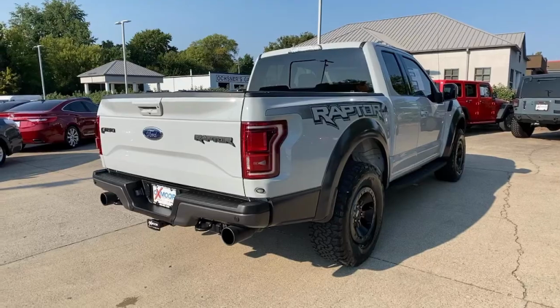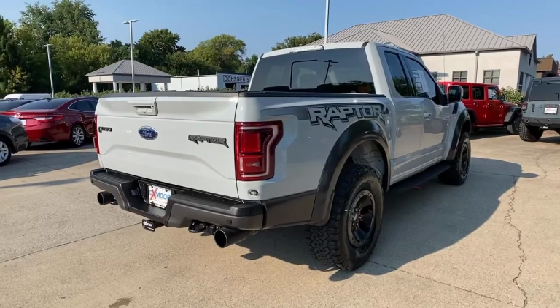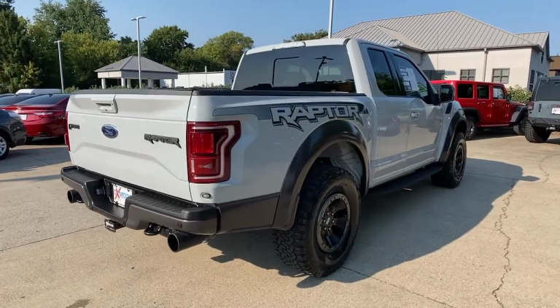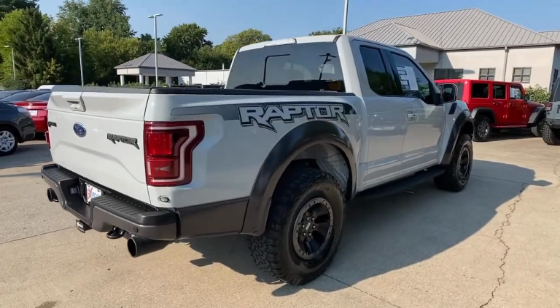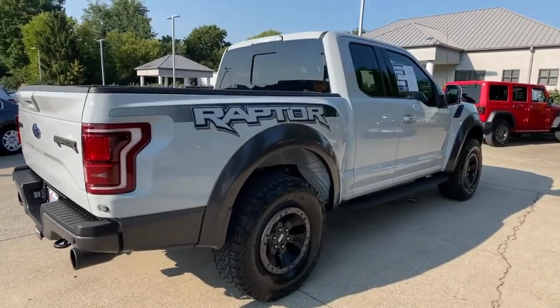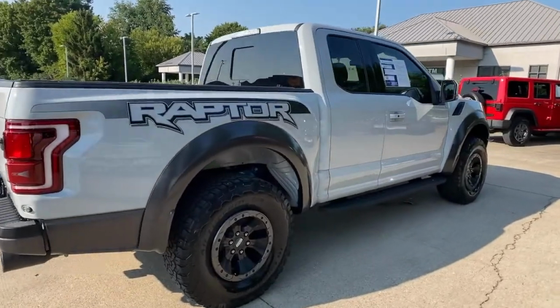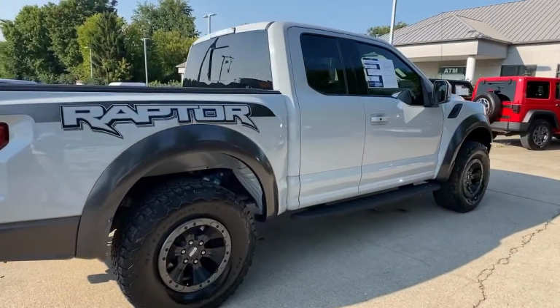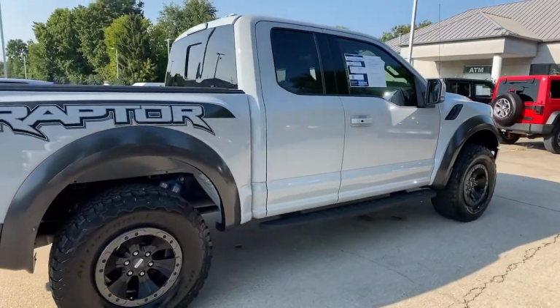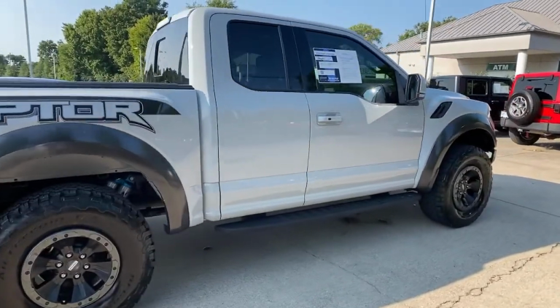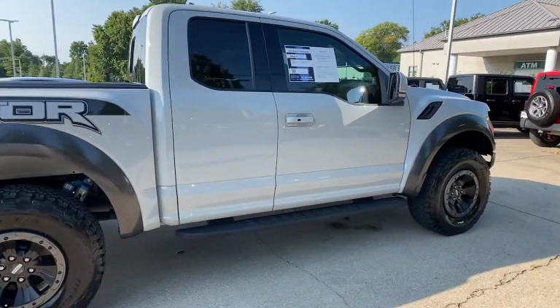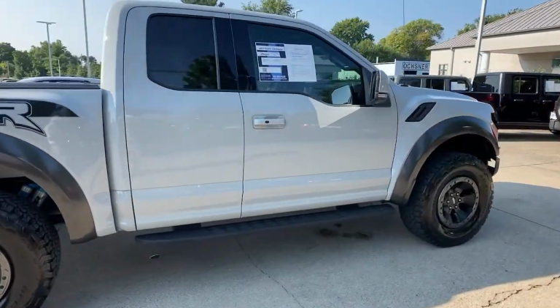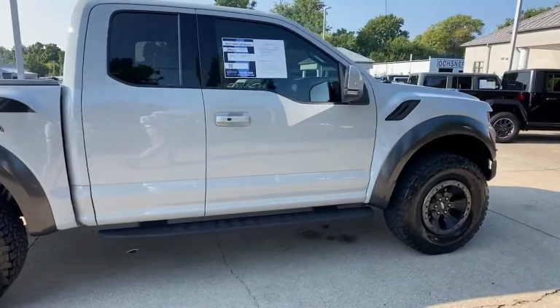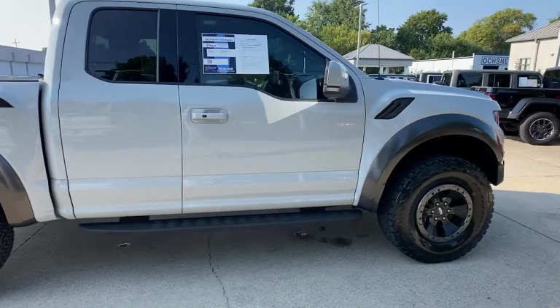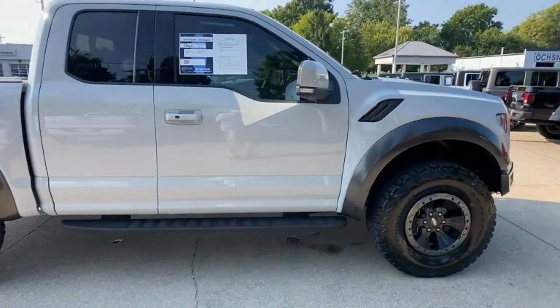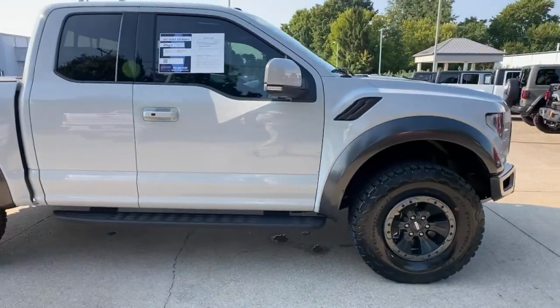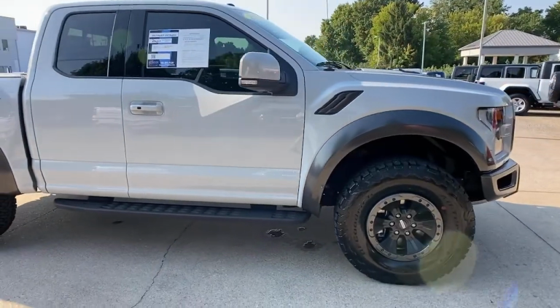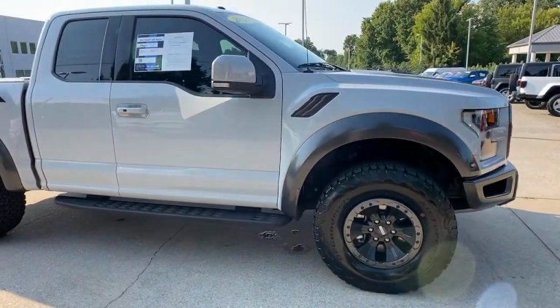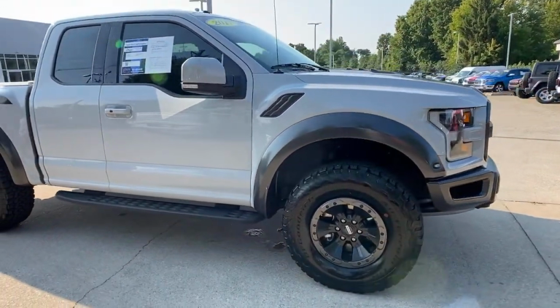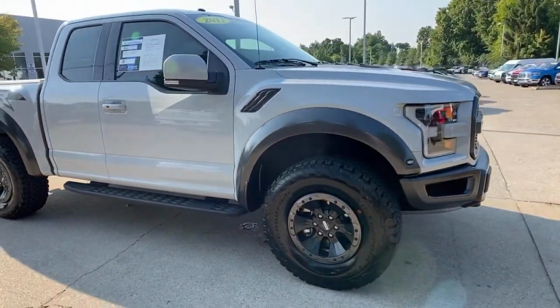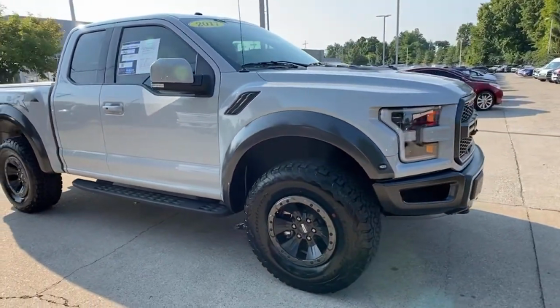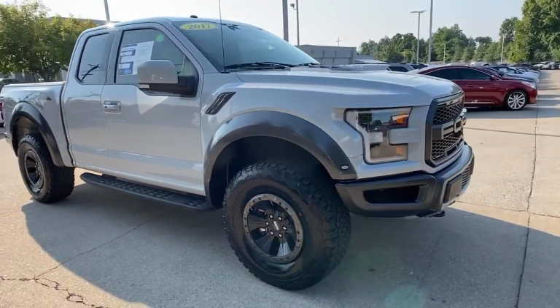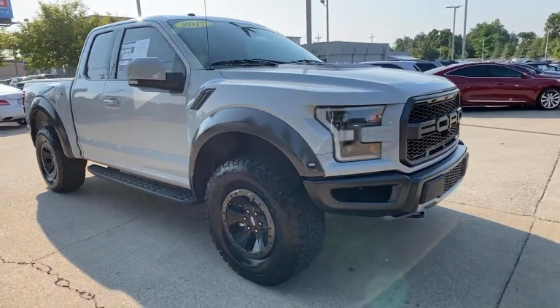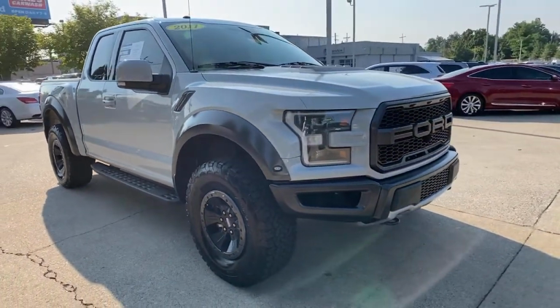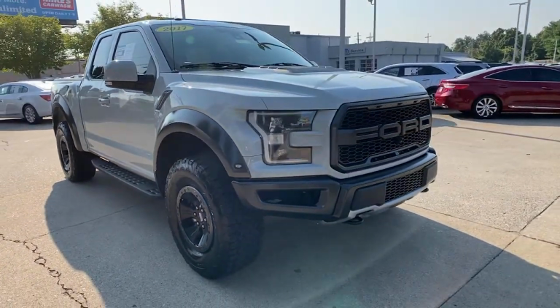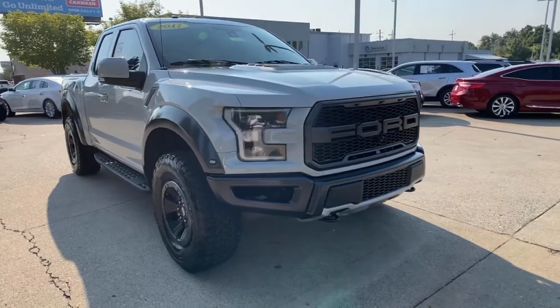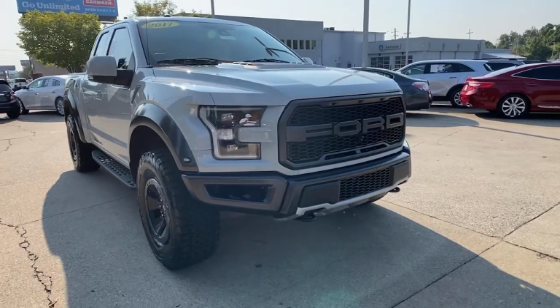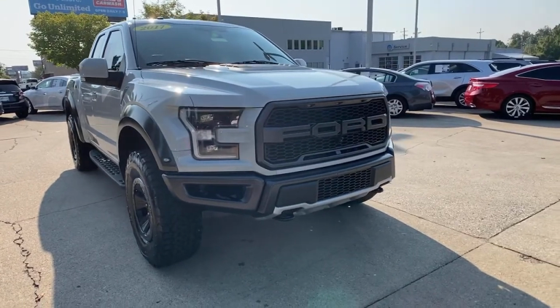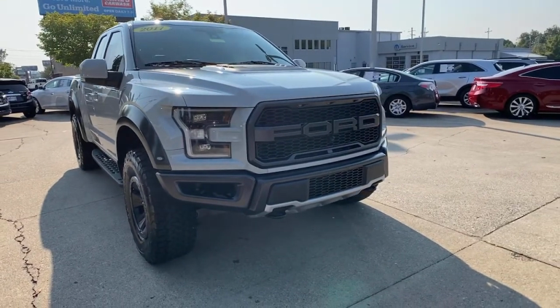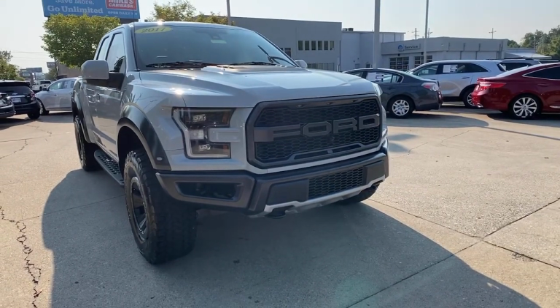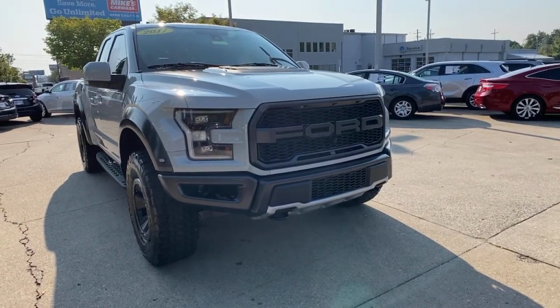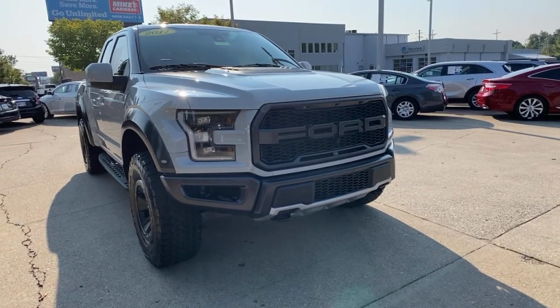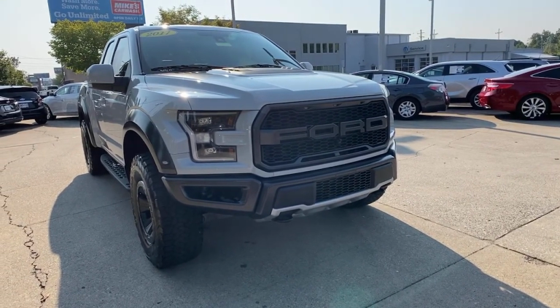Take a moment to check out the 2017 Ford F-150. With less than 40,000 miles on the odometer, this vehicle stands out from the rest. Take a closer look at this full-size F-150.